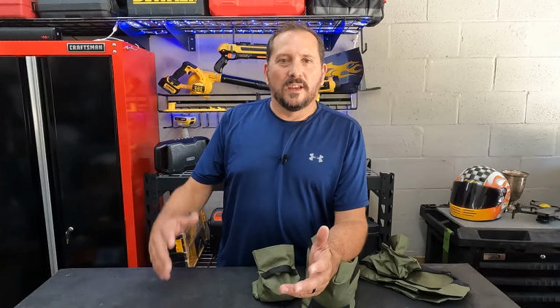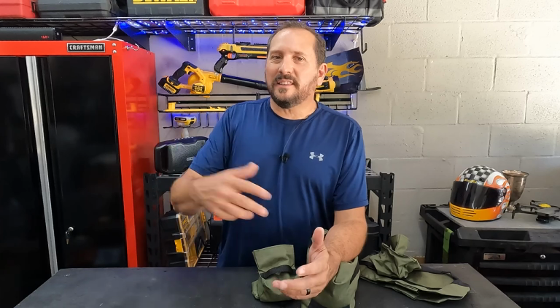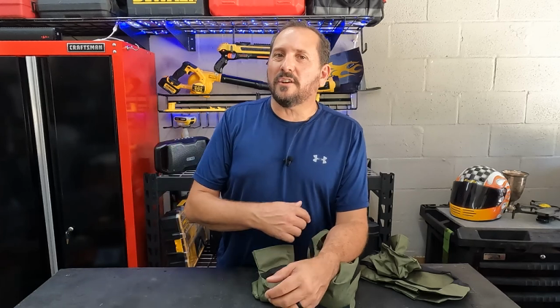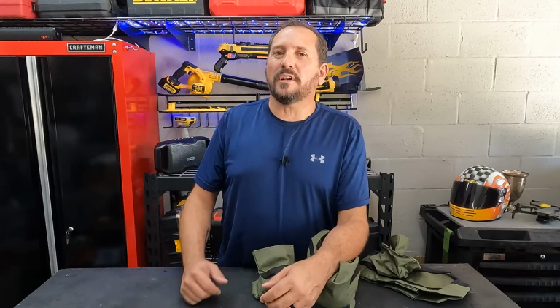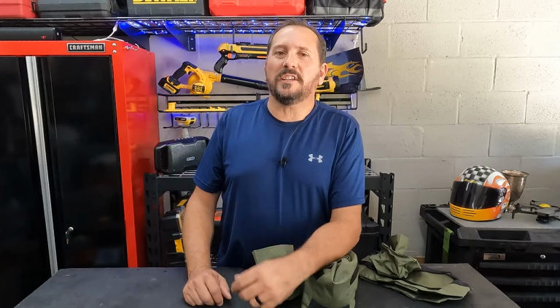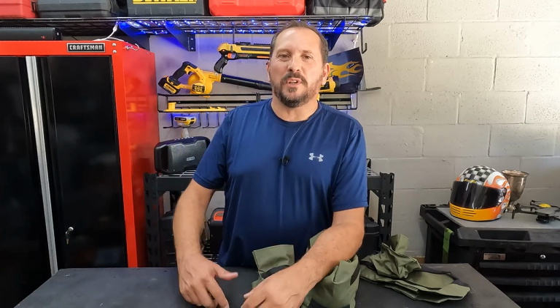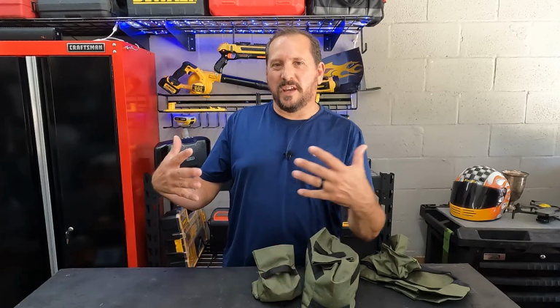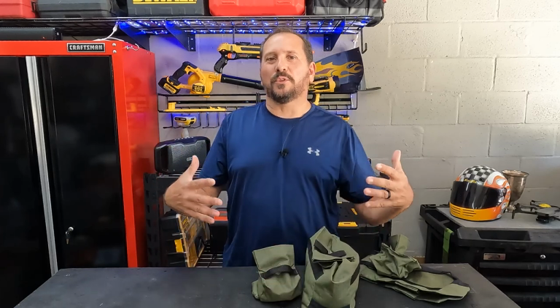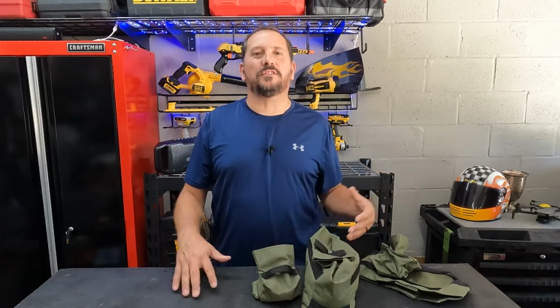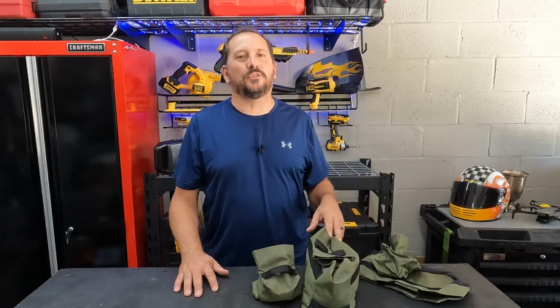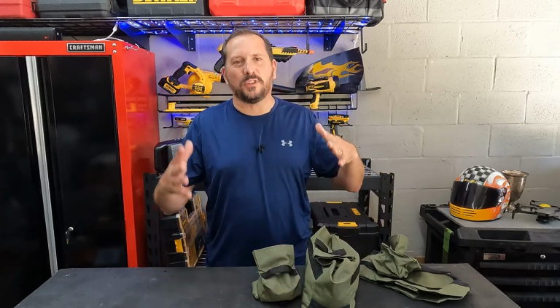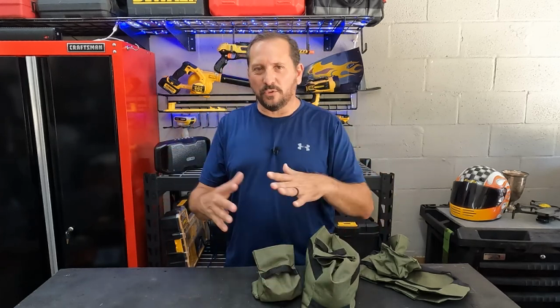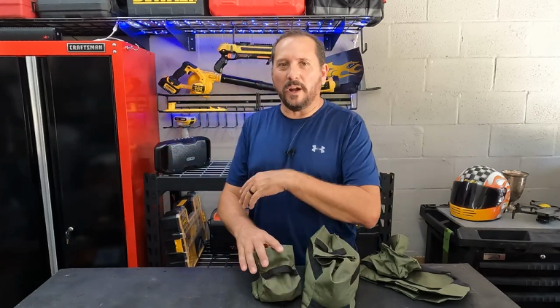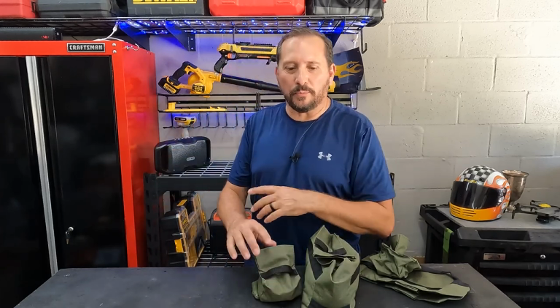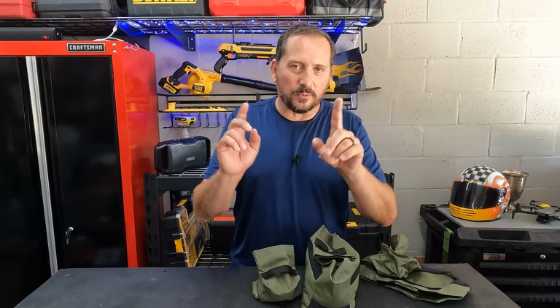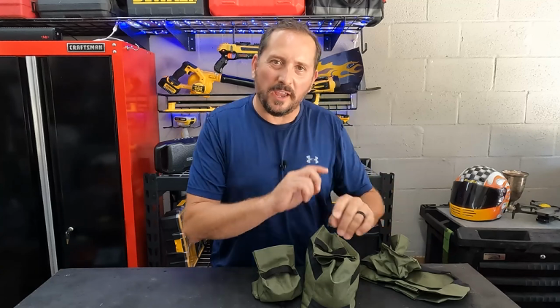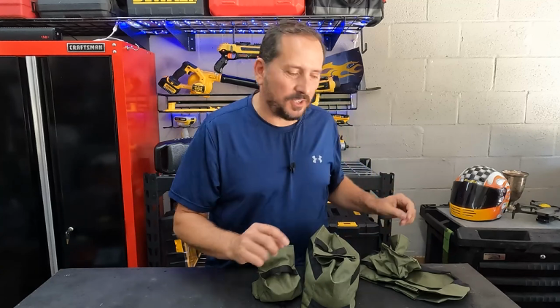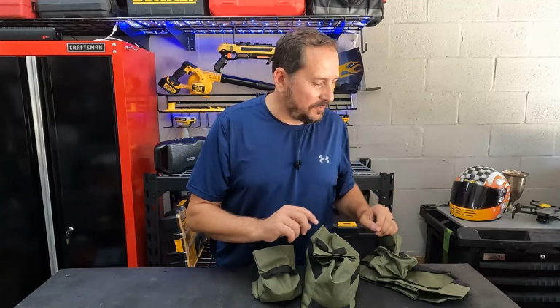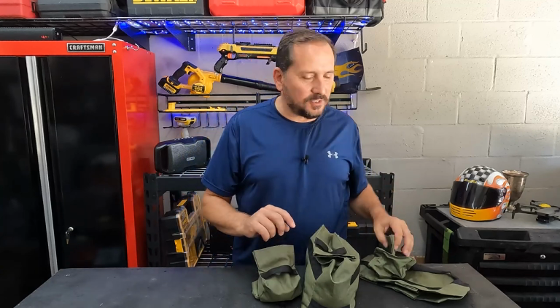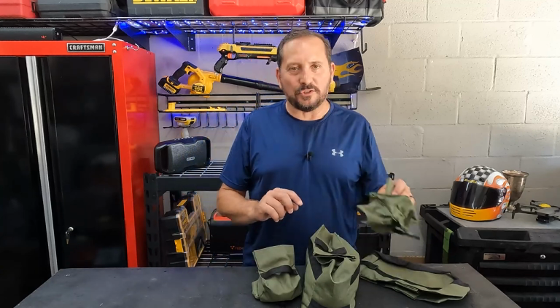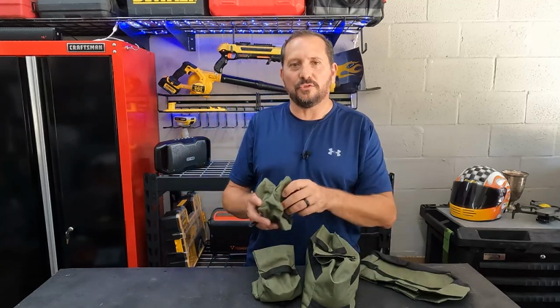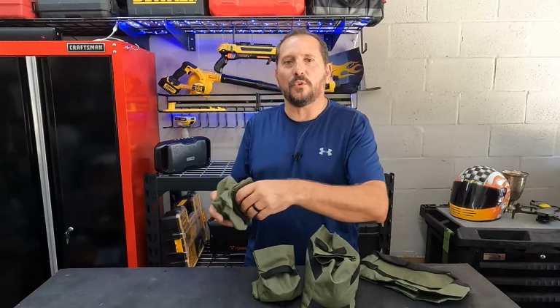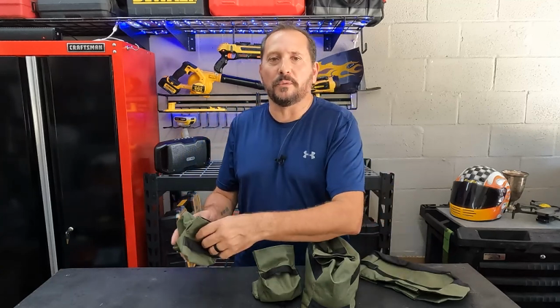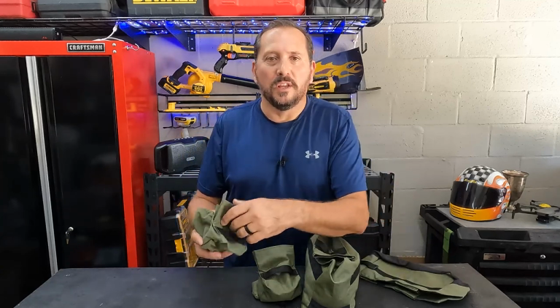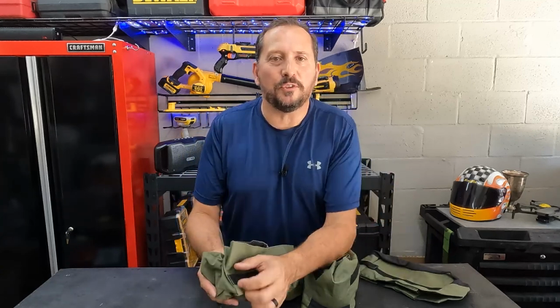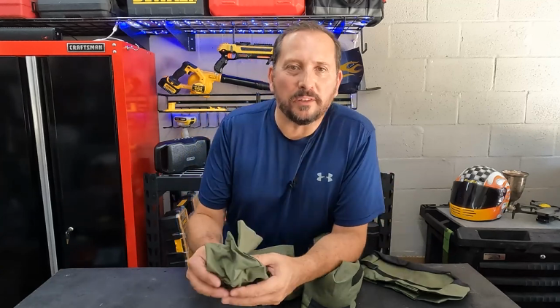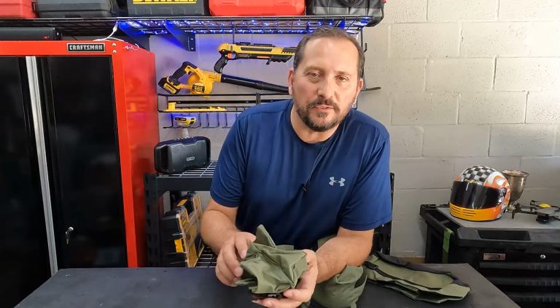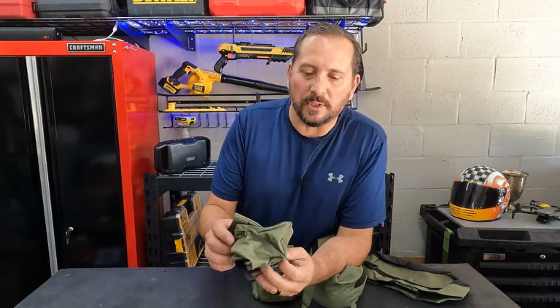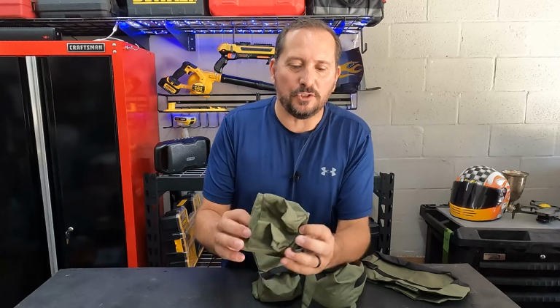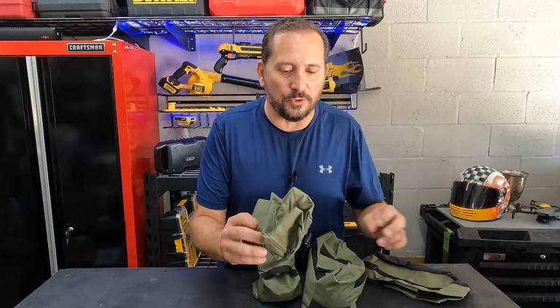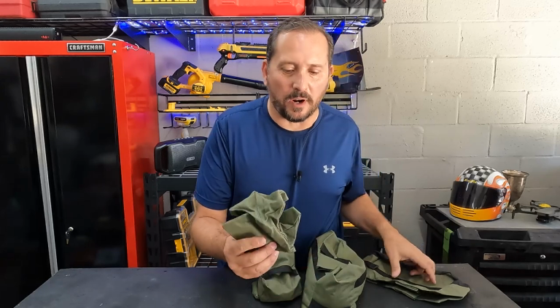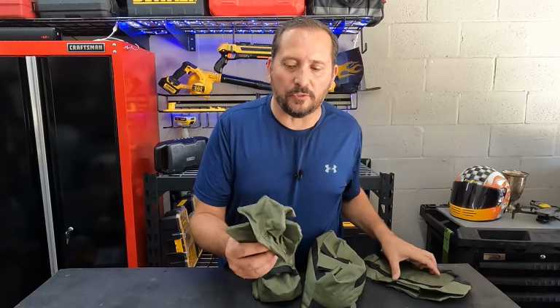Hey, this is Doug from Doug and Nicky and I'm here in the outdoor testing studio with a cool outdoor product, which I actually have invented some additional uses for, which I will tell you about later in the video, but let me show you the product first.